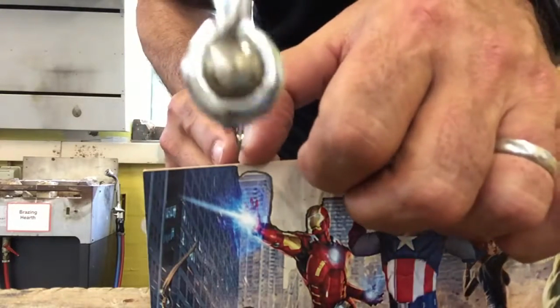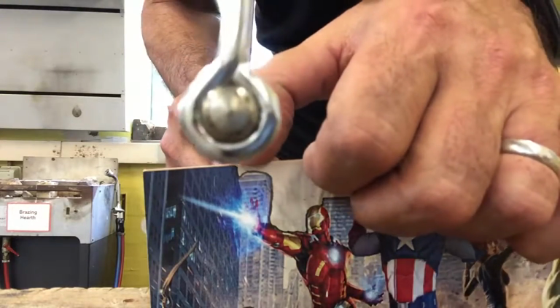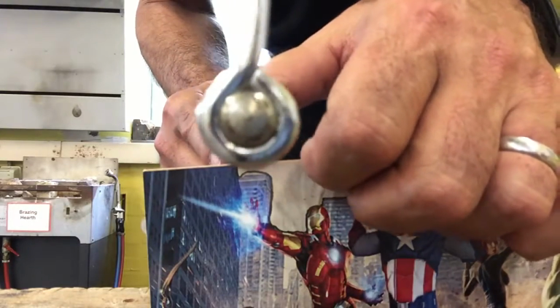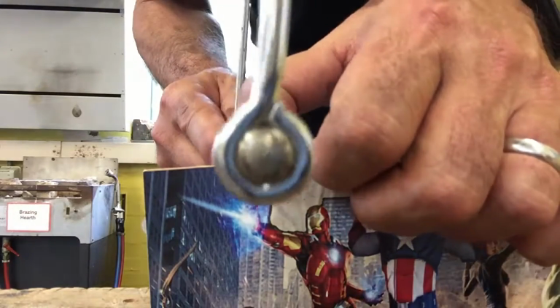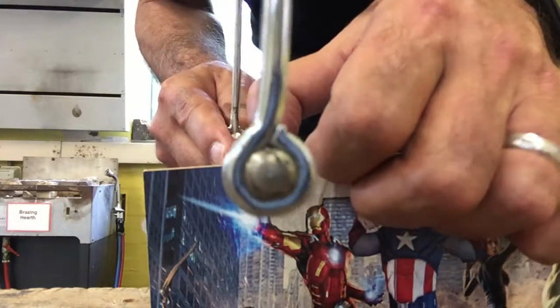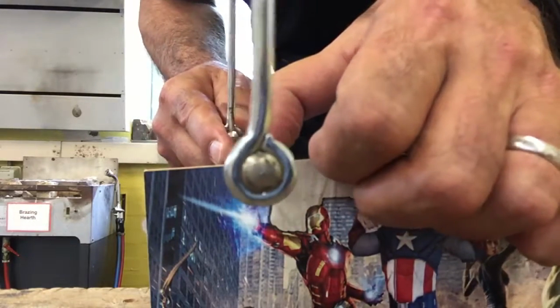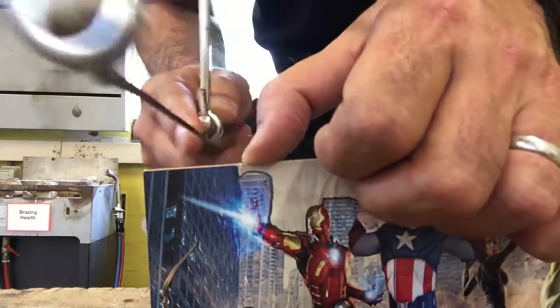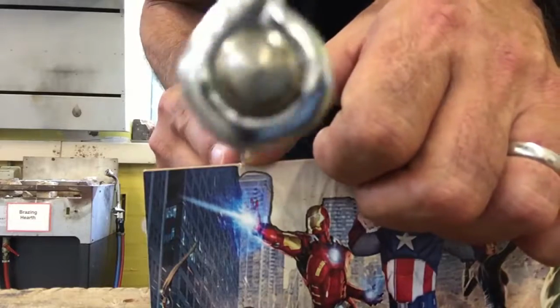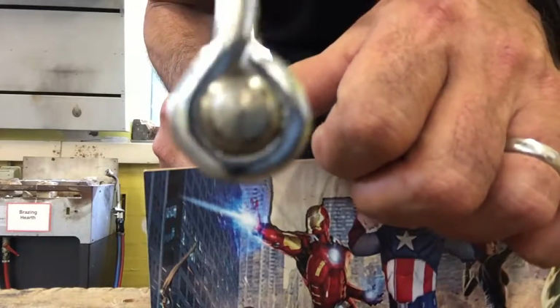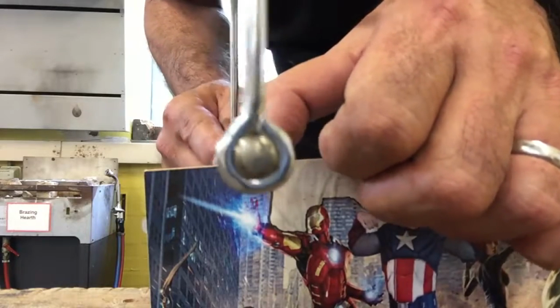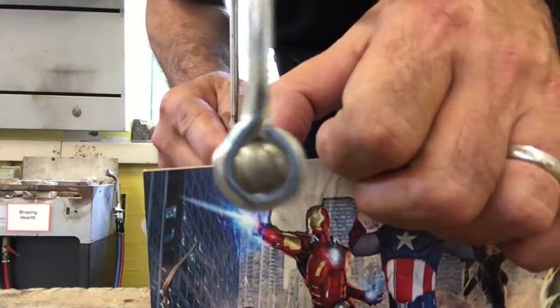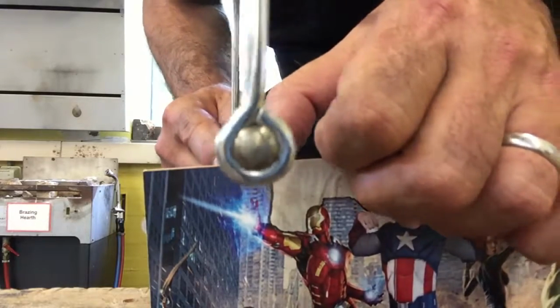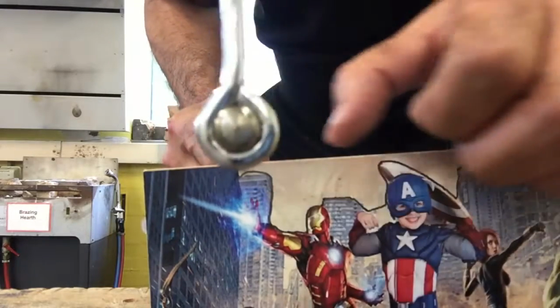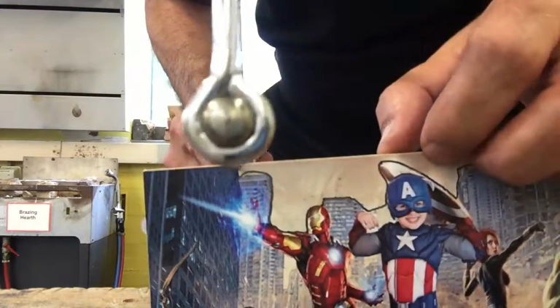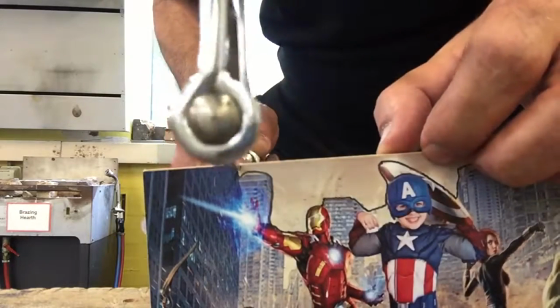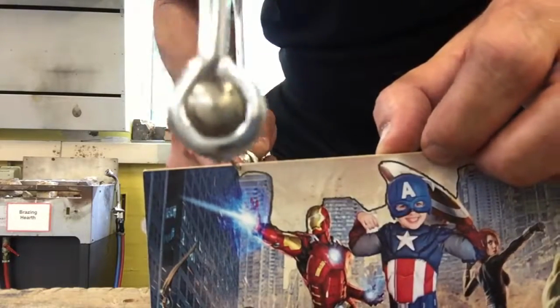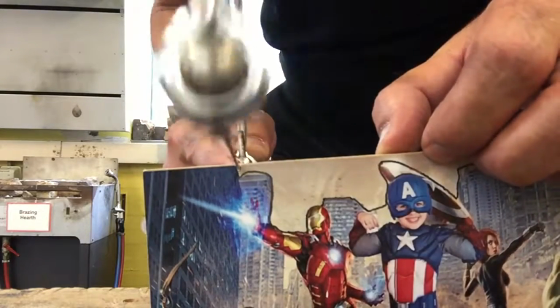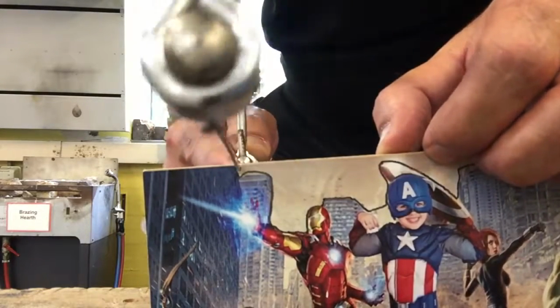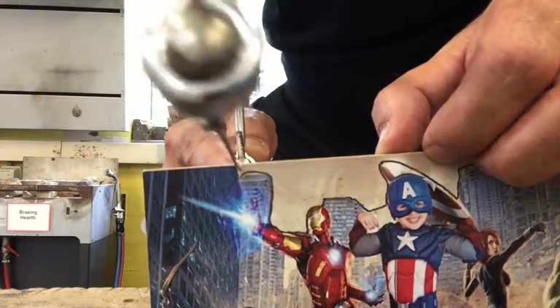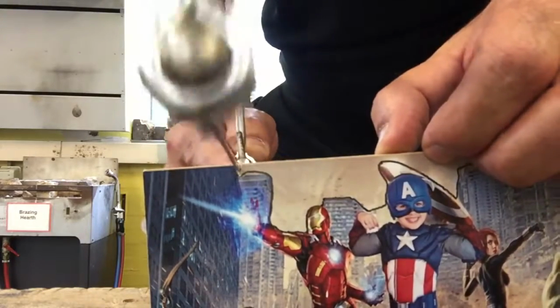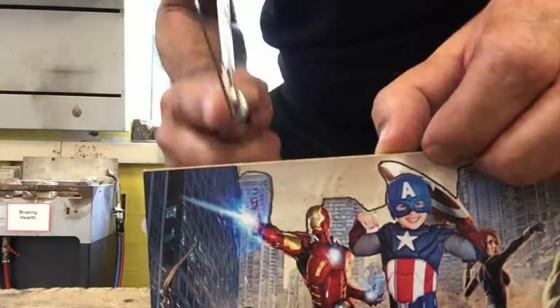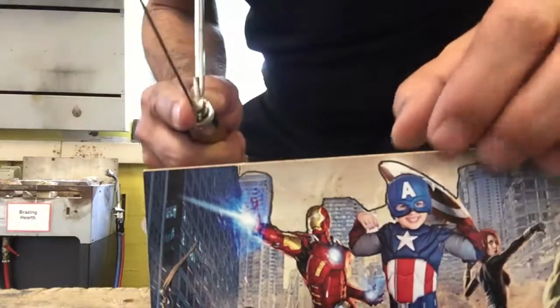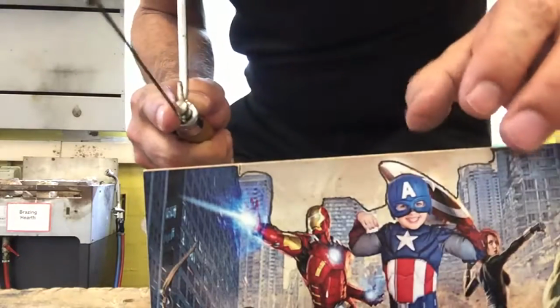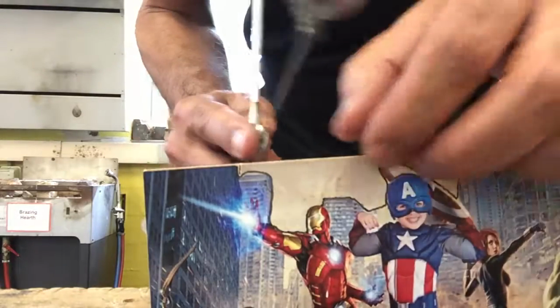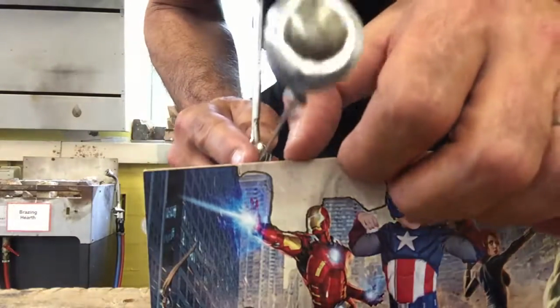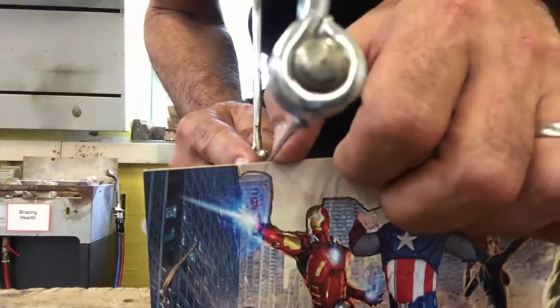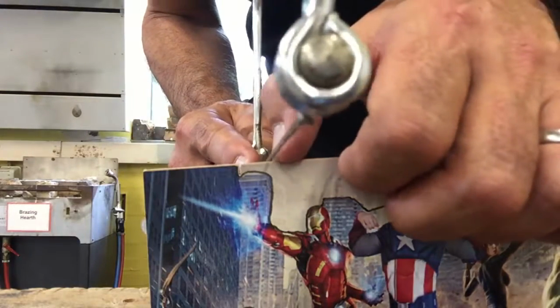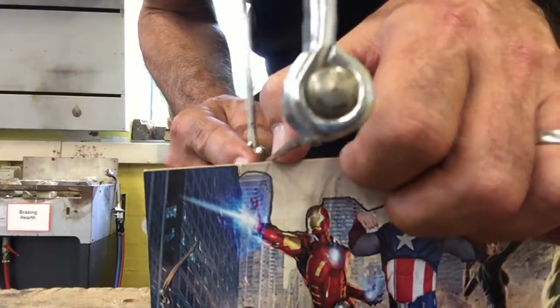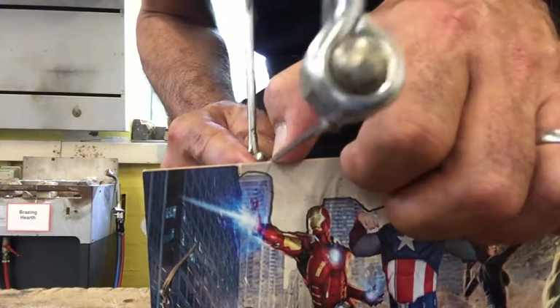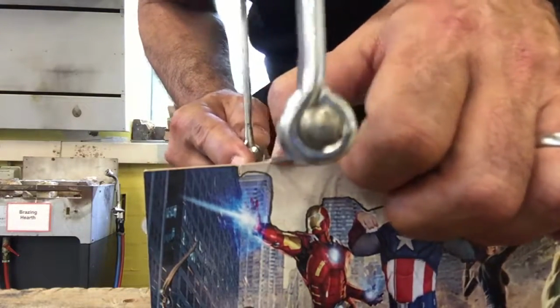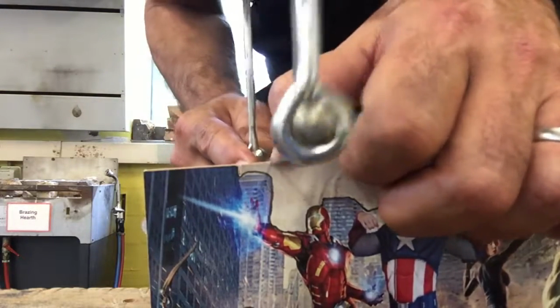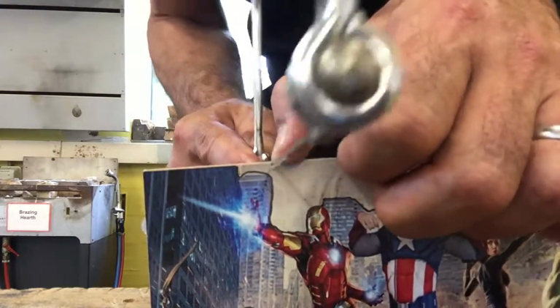Use your thumb as a guide. Start it going. It's a really small piece, so just go over to the next line and follow that down.